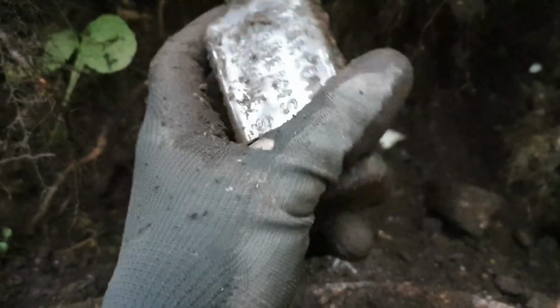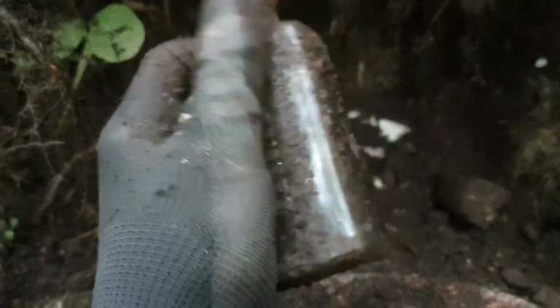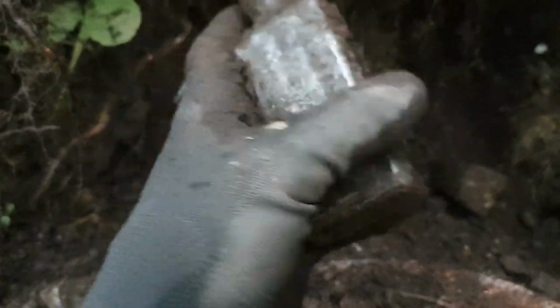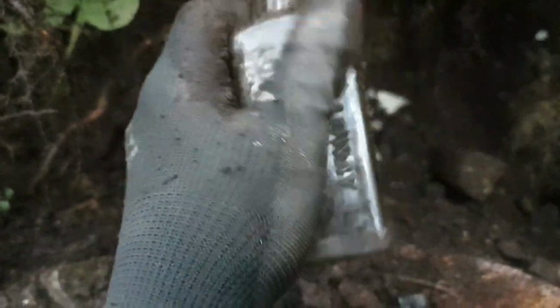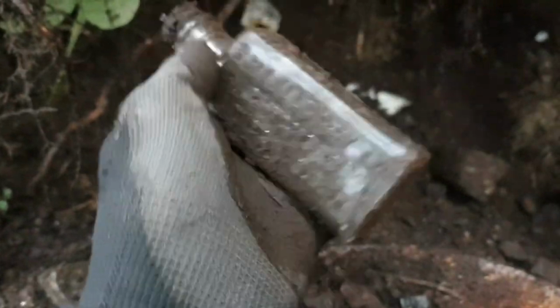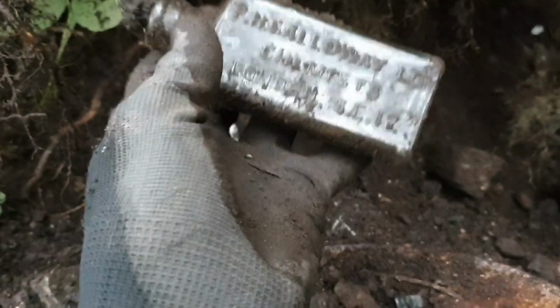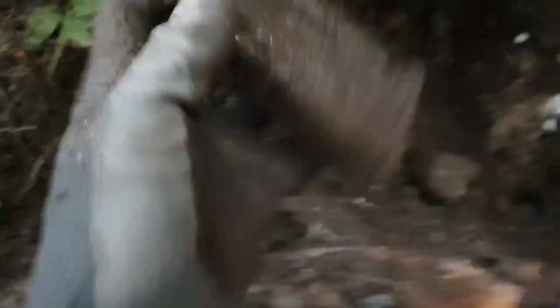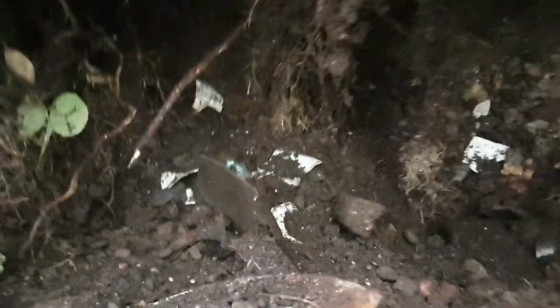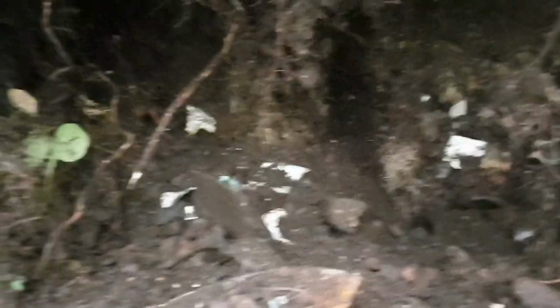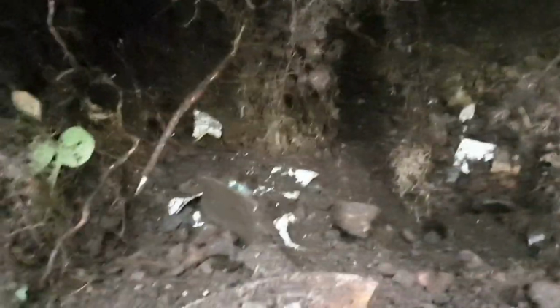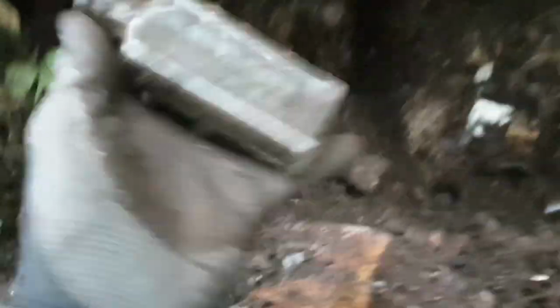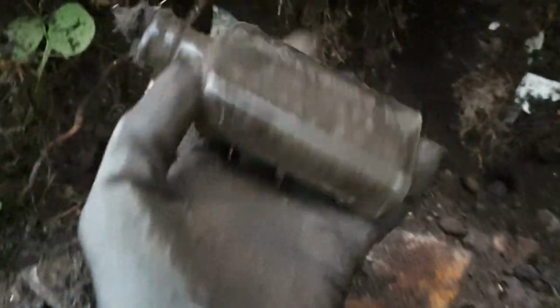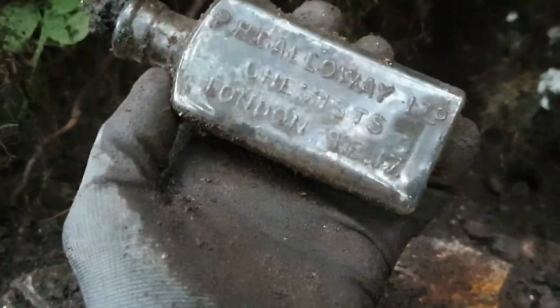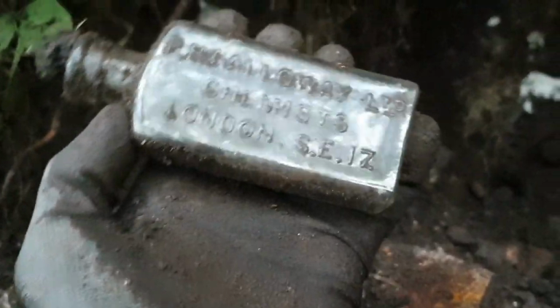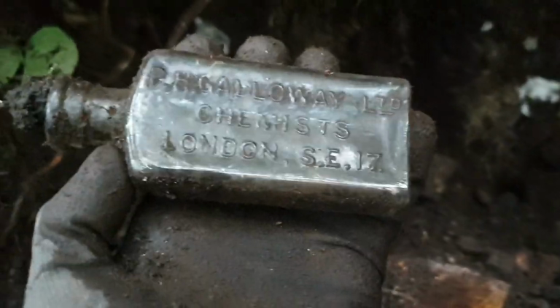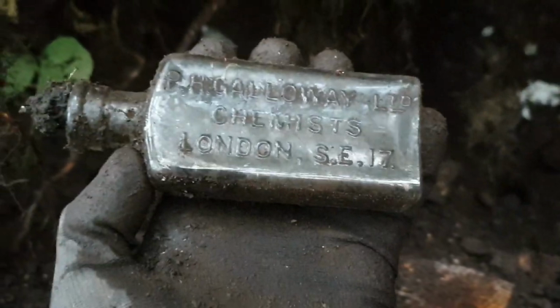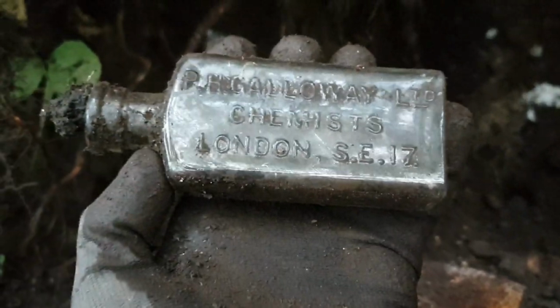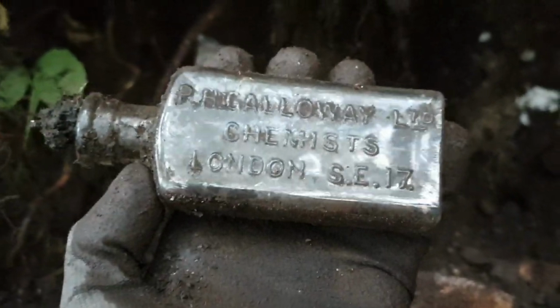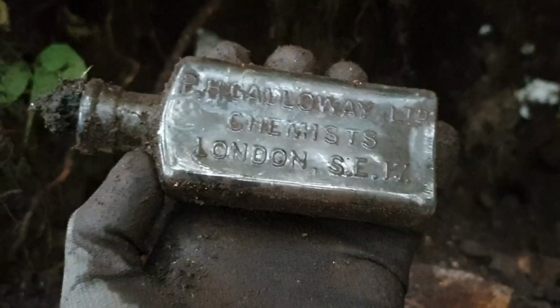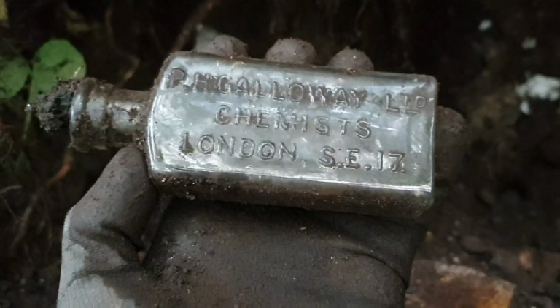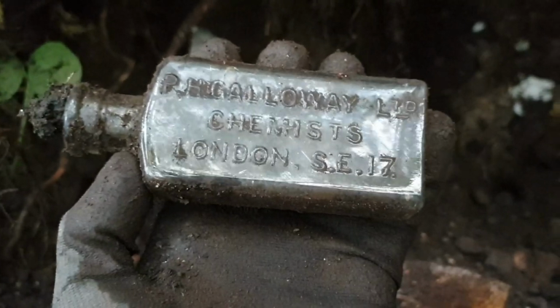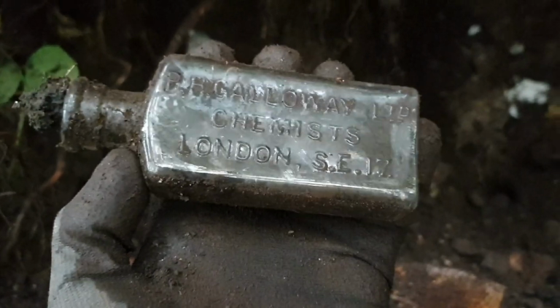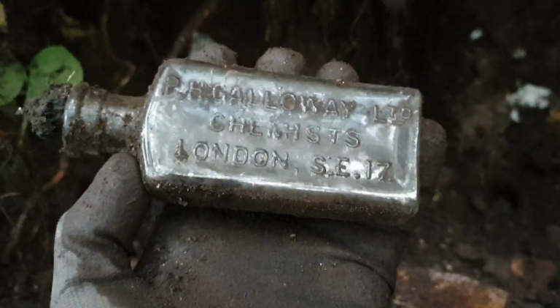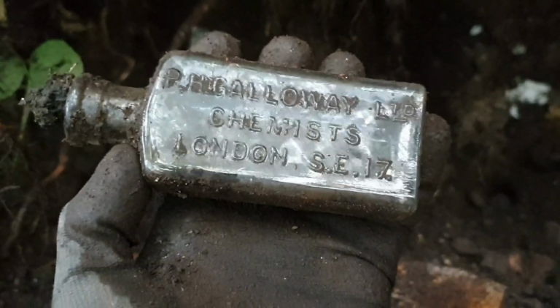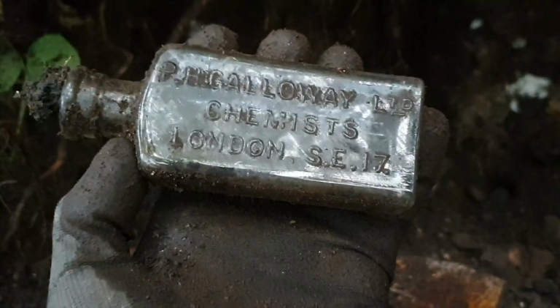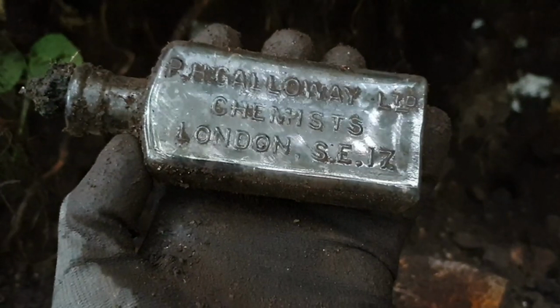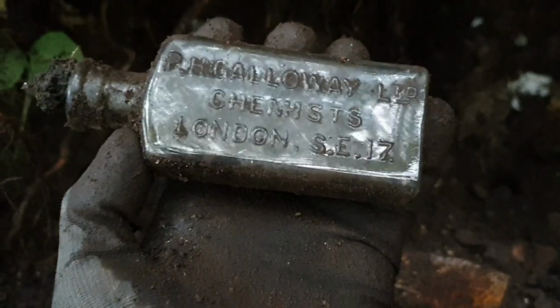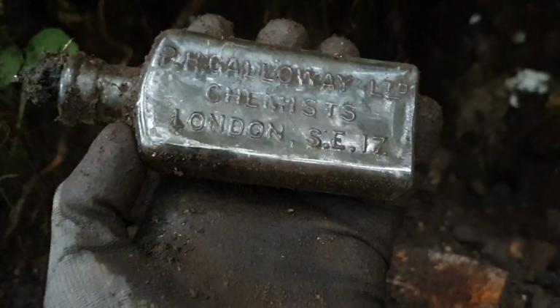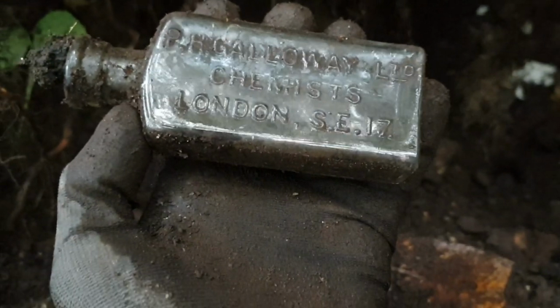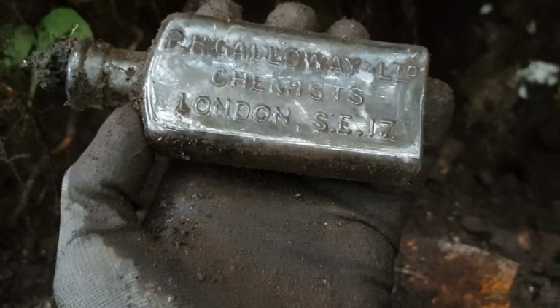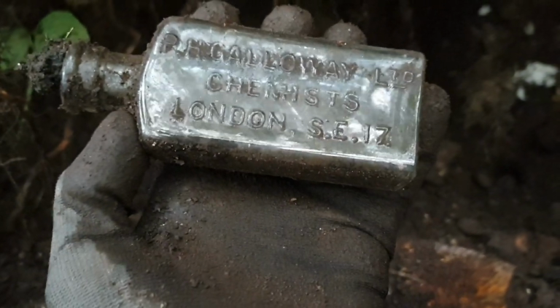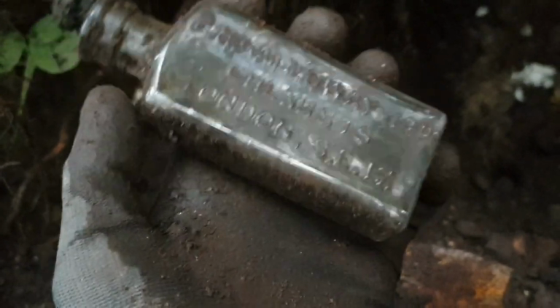HP Galloway has just popped out. HP Galloway Limited Chemists, London, SE17.